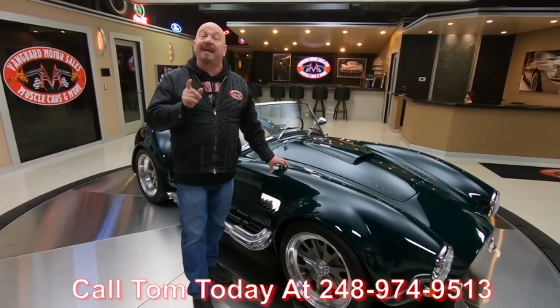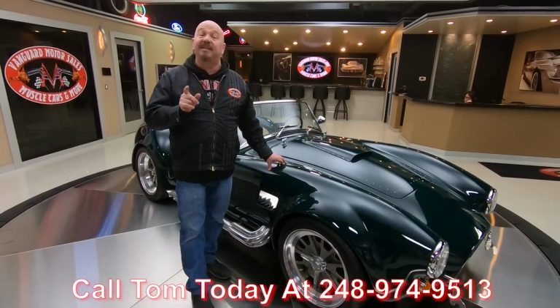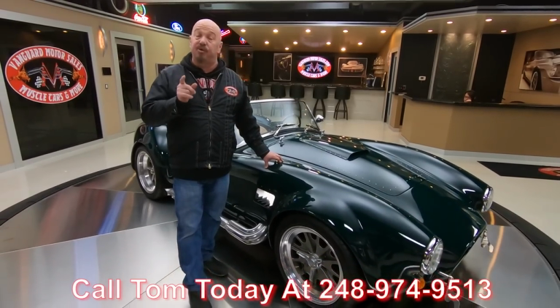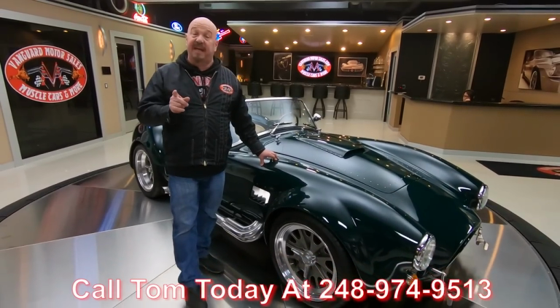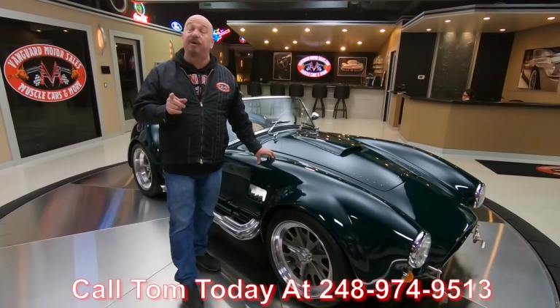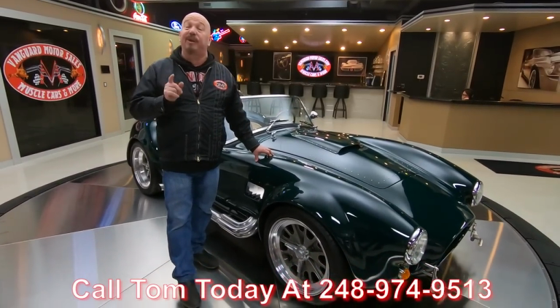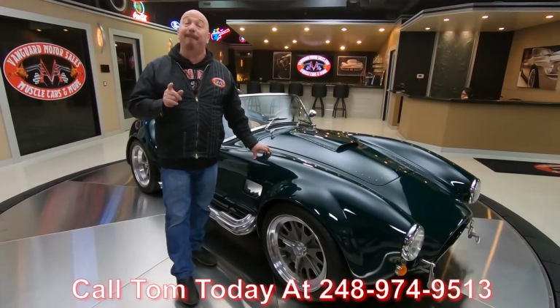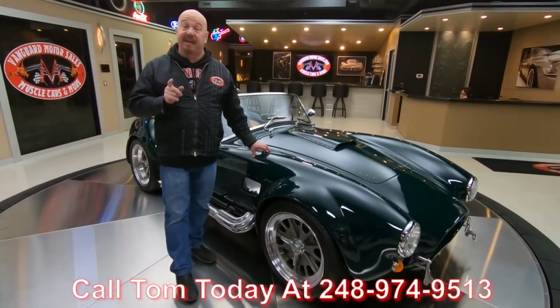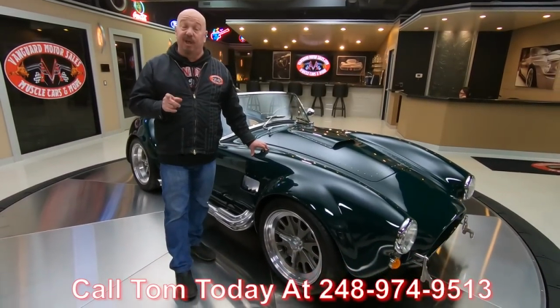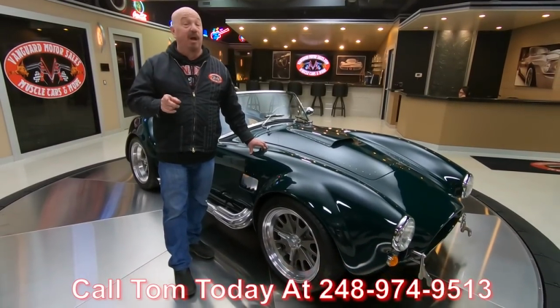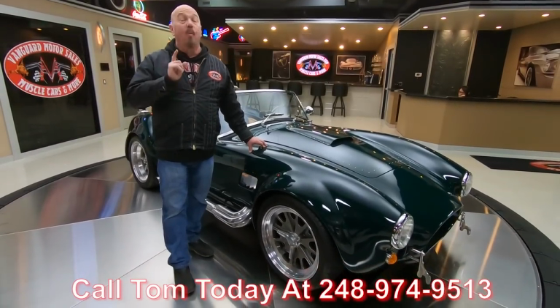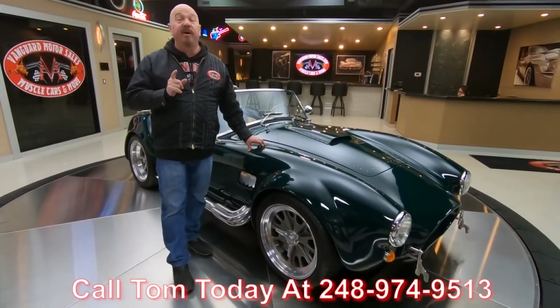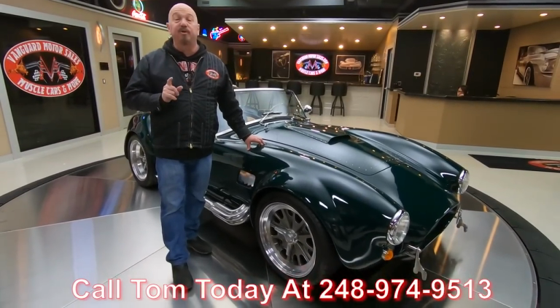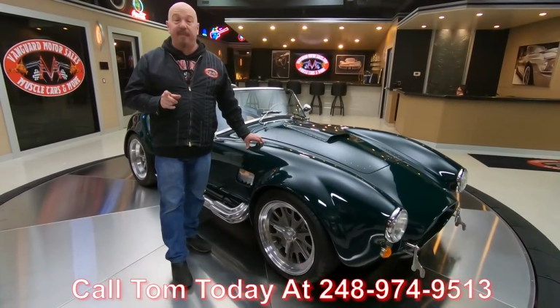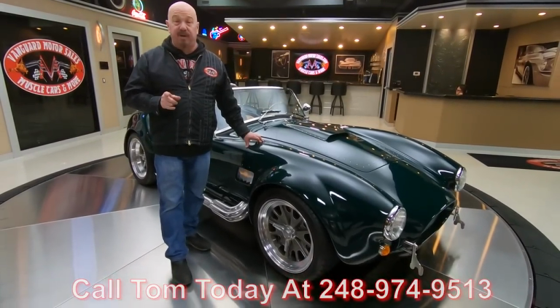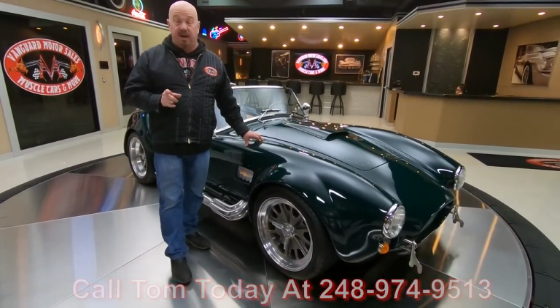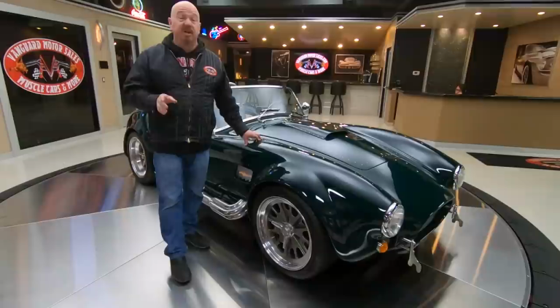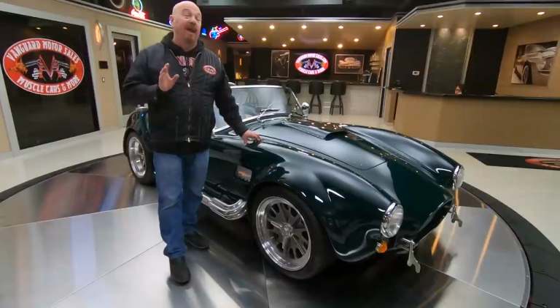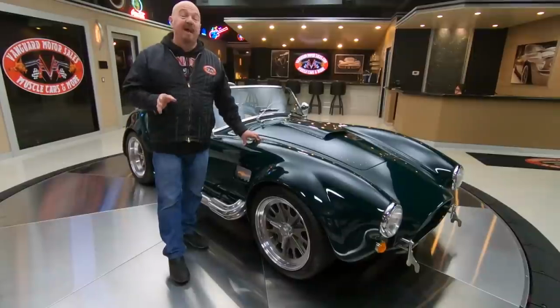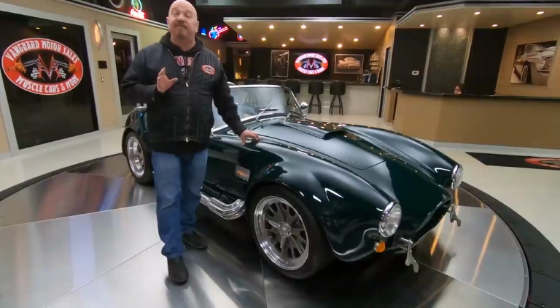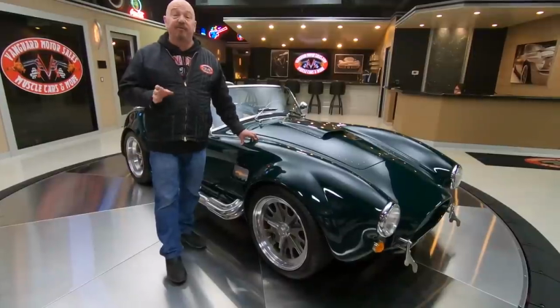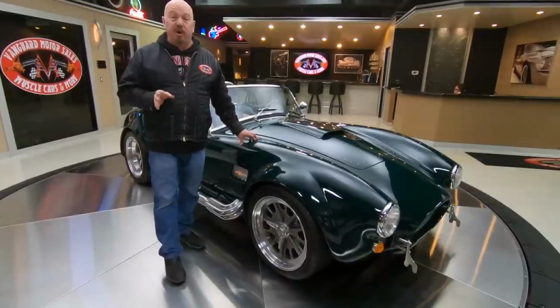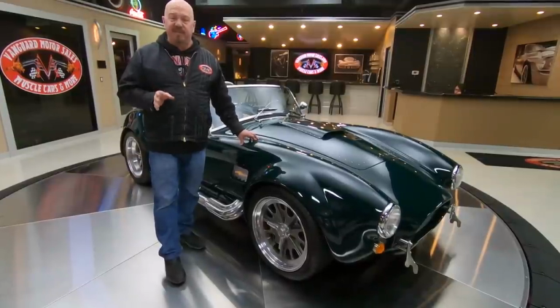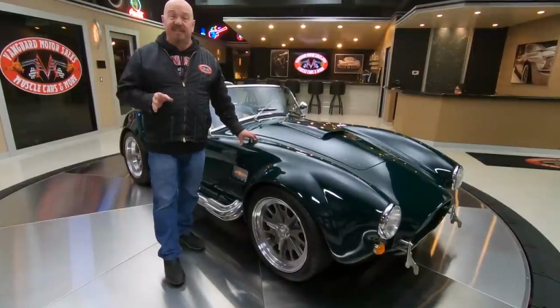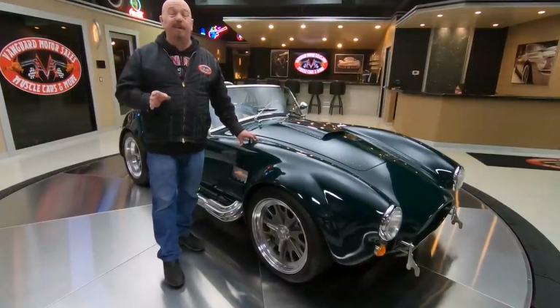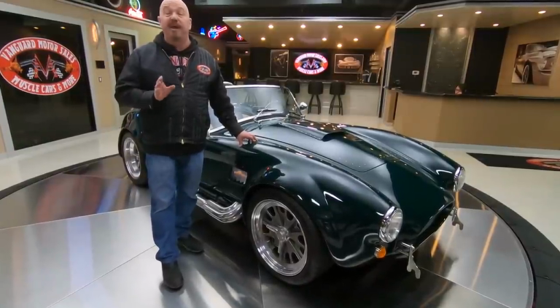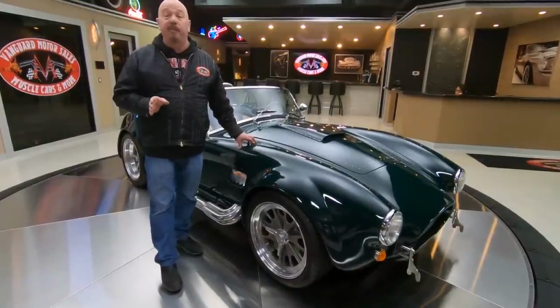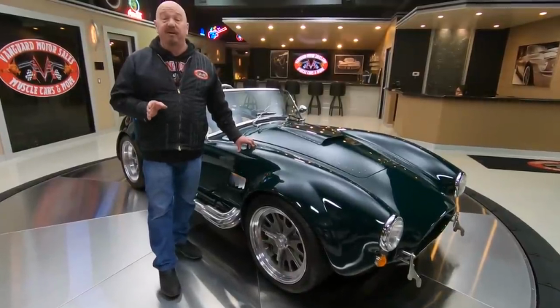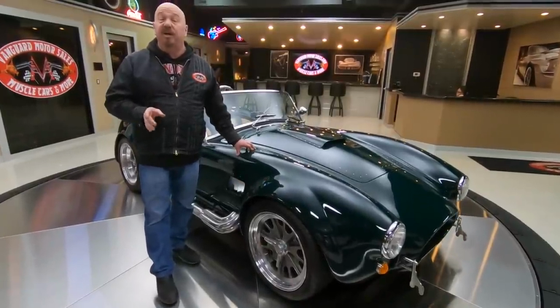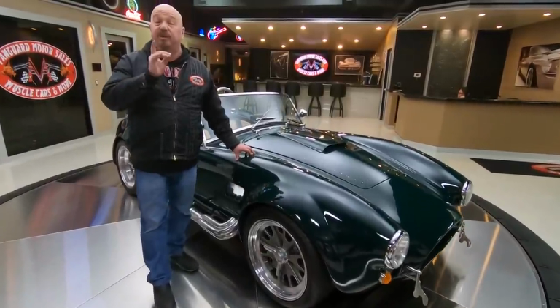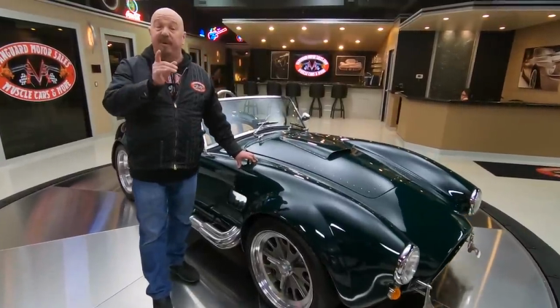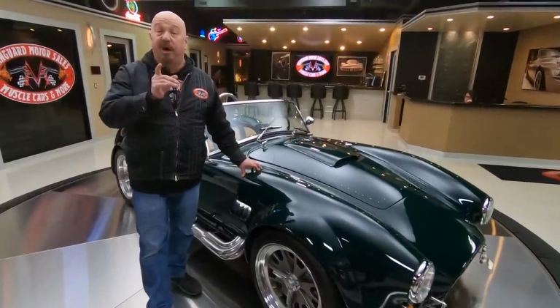I guarantee you this Coyote will not be here long — one of our most popular cars. Right now we have several Cobras in stock, but they won't be here long. So give him a call.